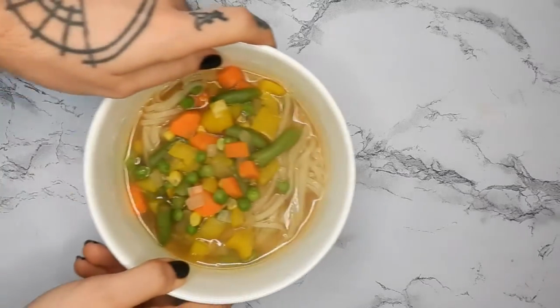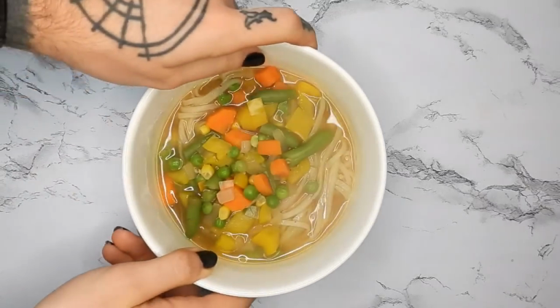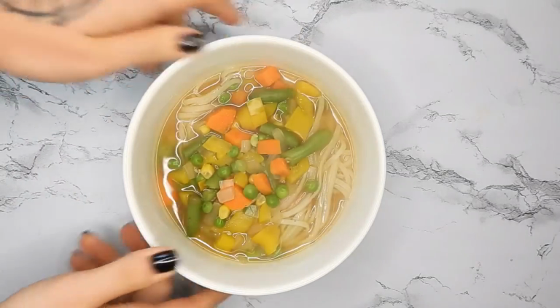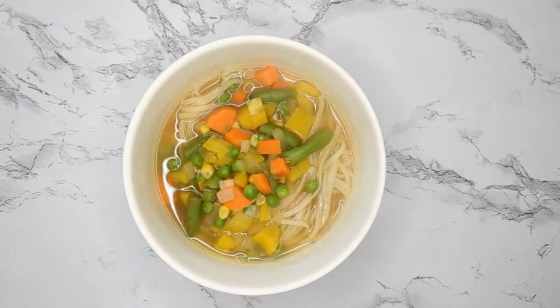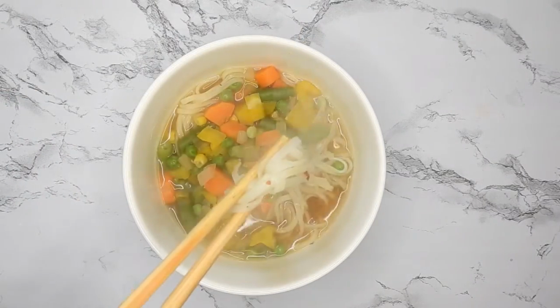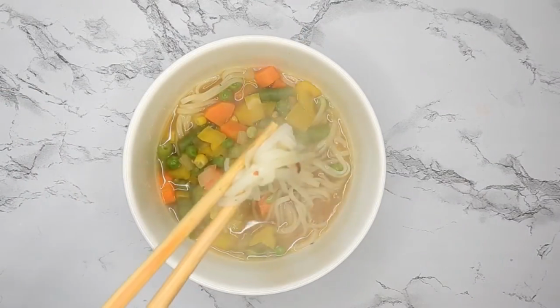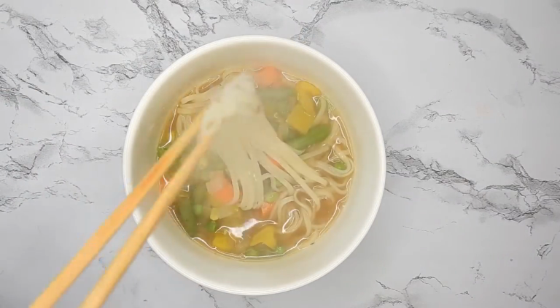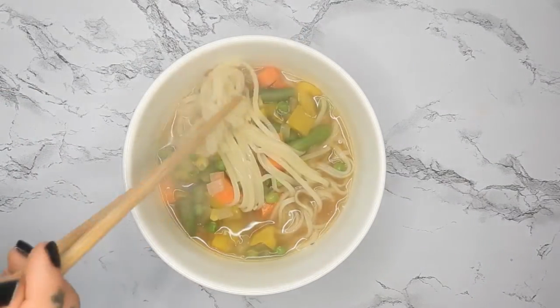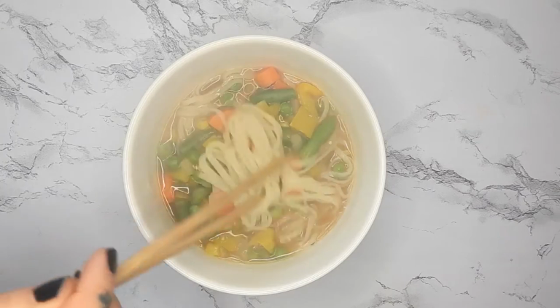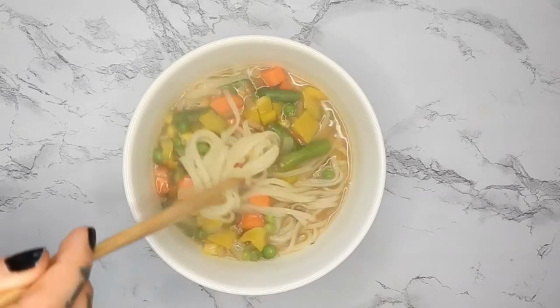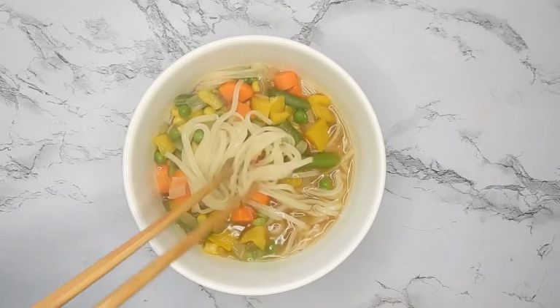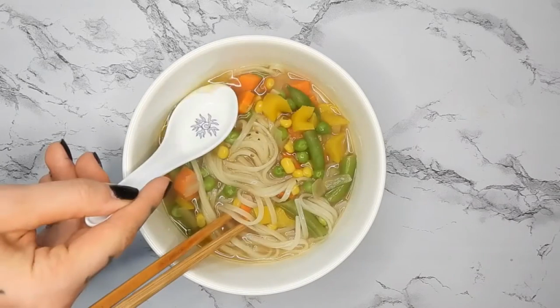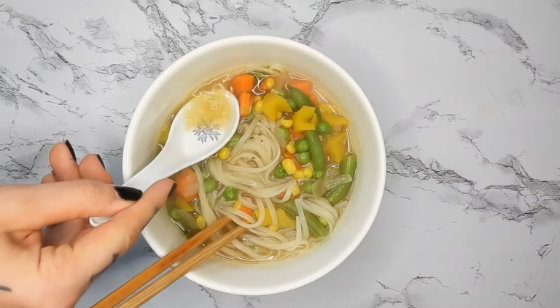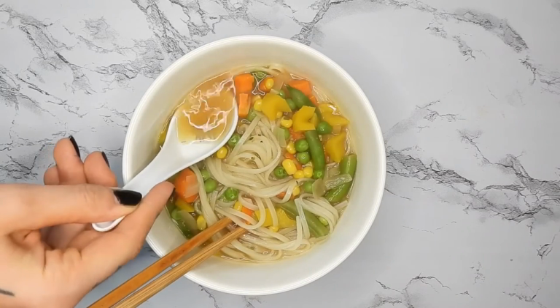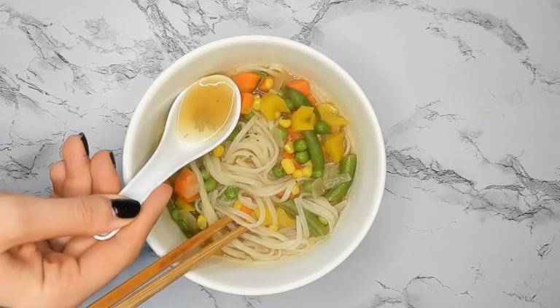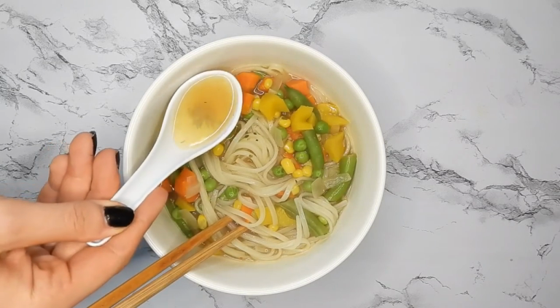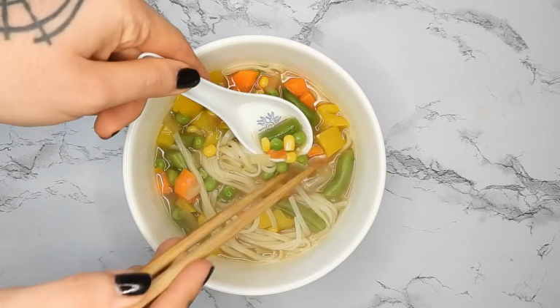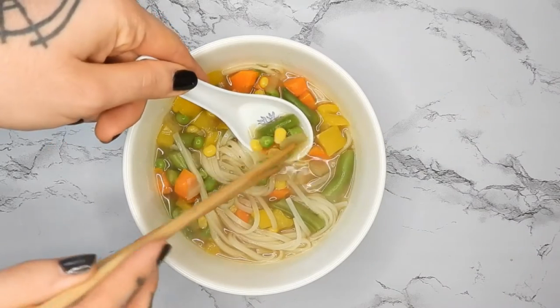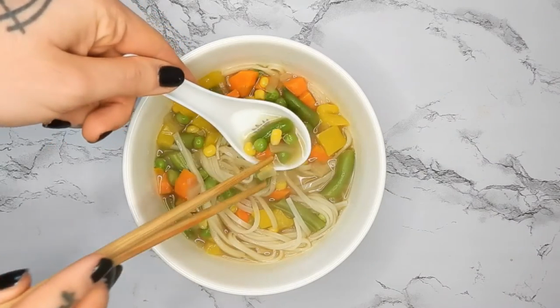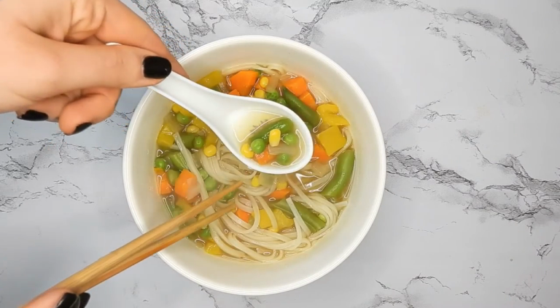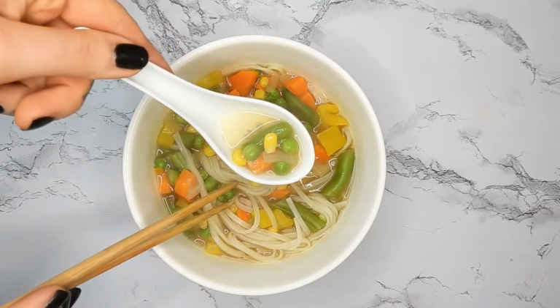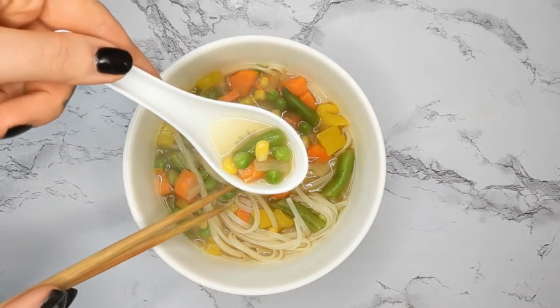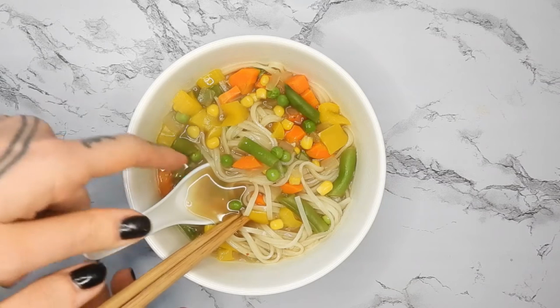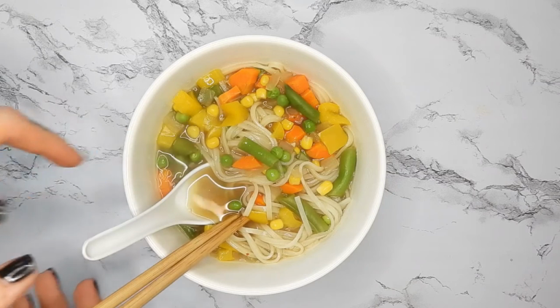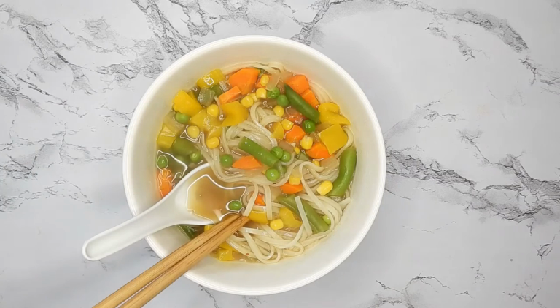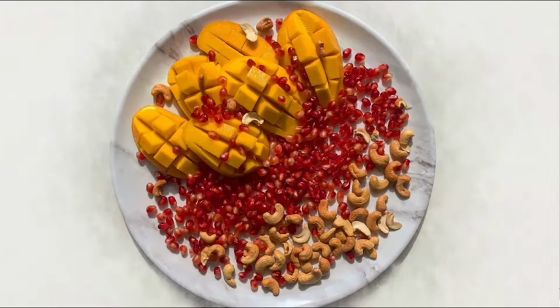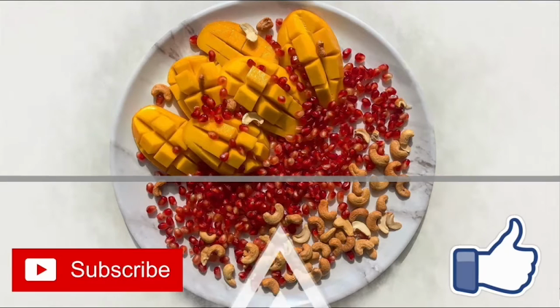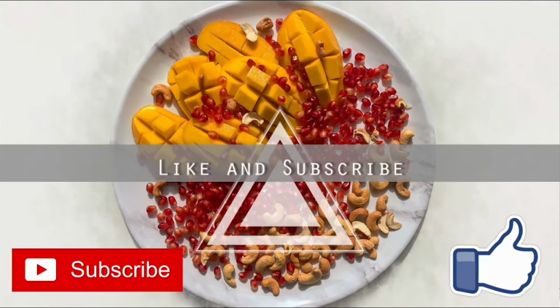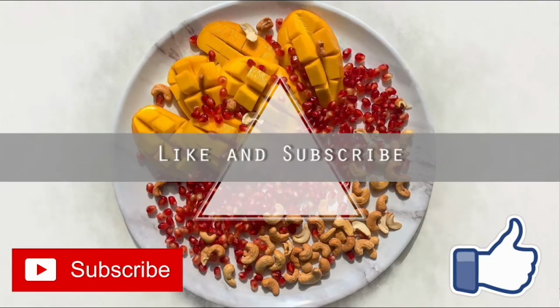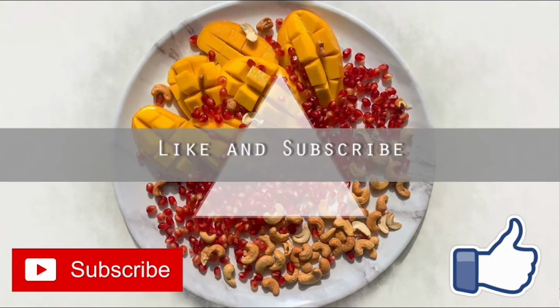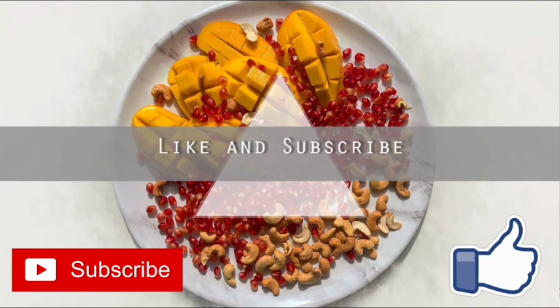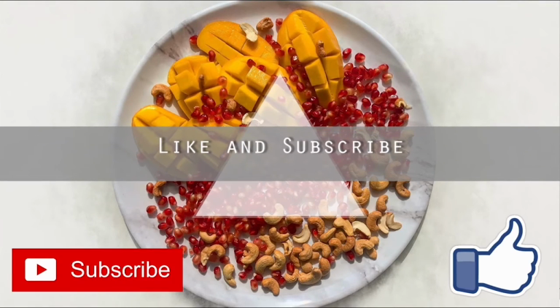And that's it. I used to make this in college all the time by just chucking all of these things in a microwave safe dish and heating that up. I hope that you guys try this out. Please like, comment, and subscribe and I'll see you guys next time. Bye.